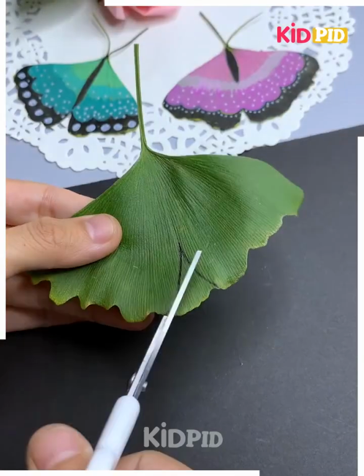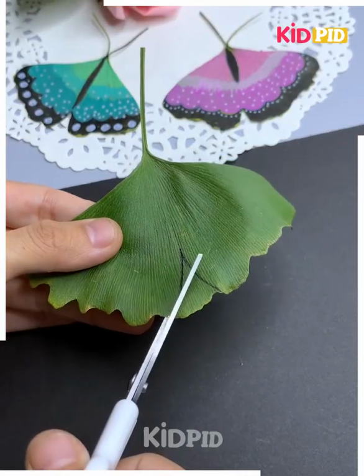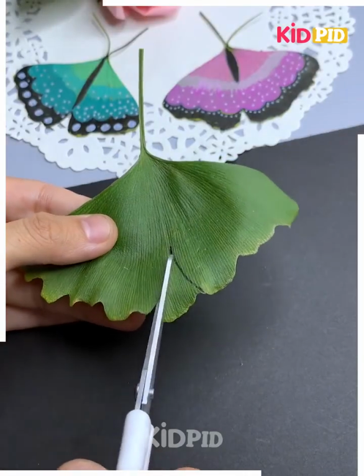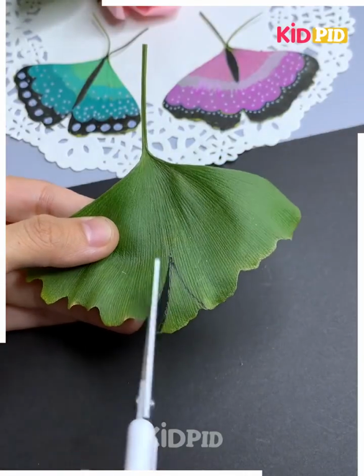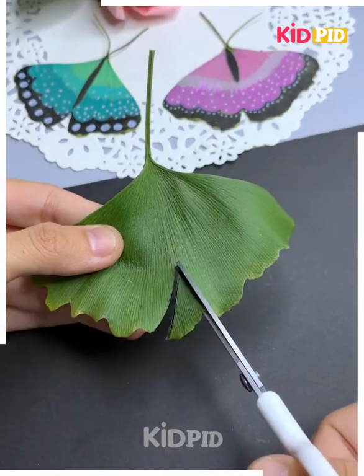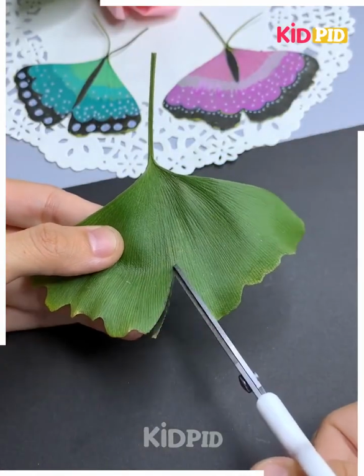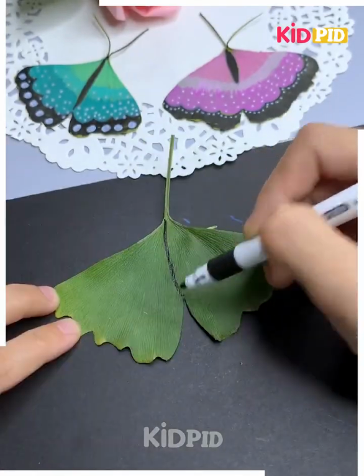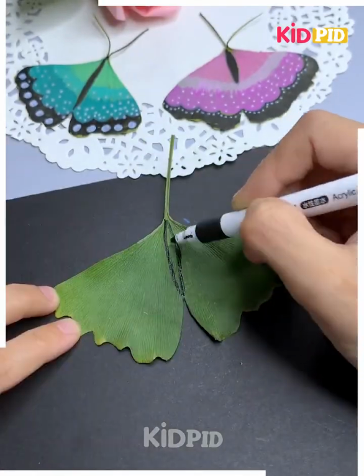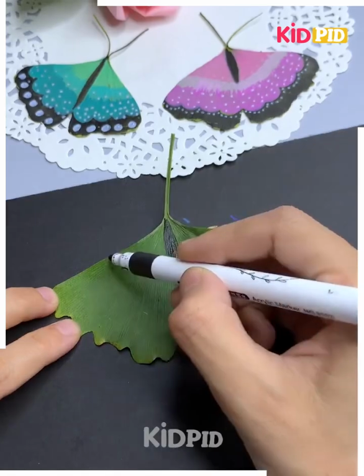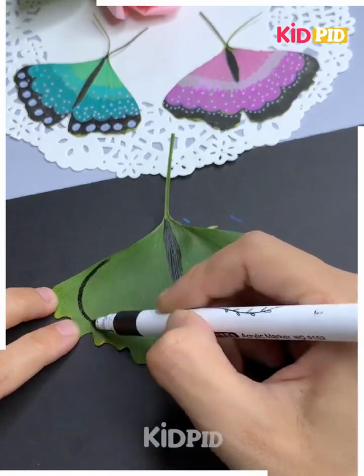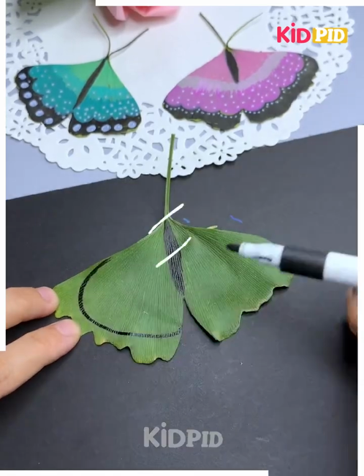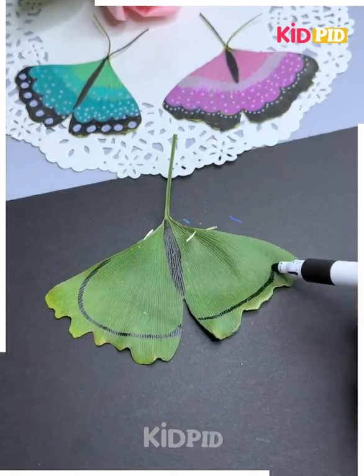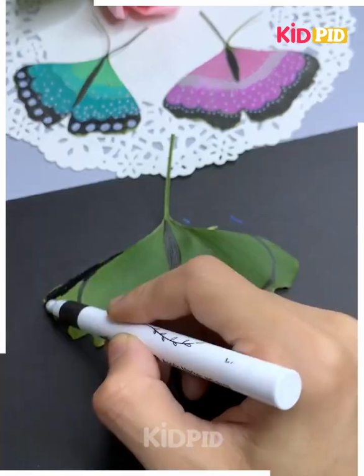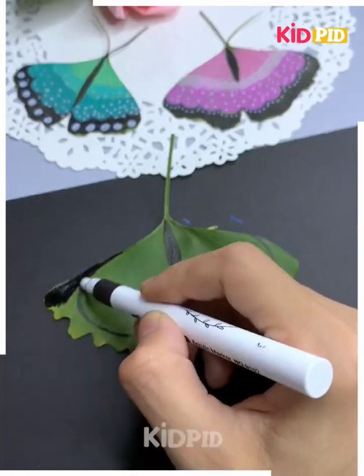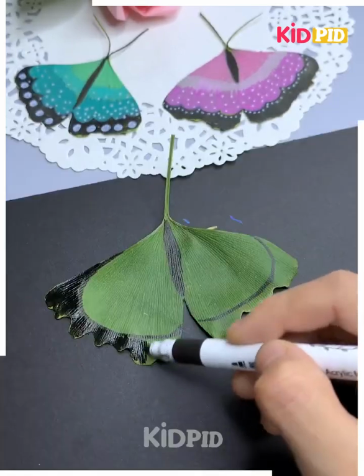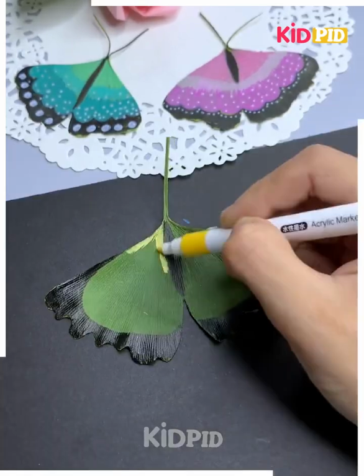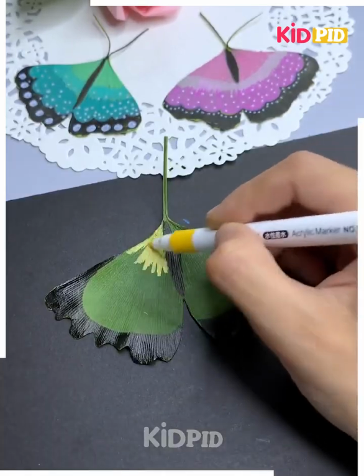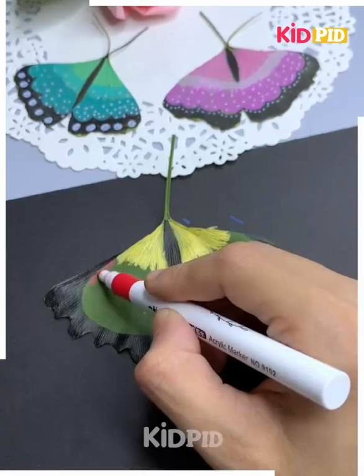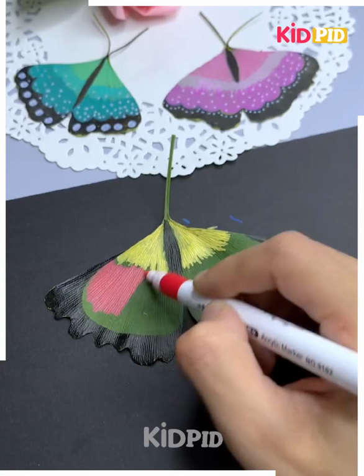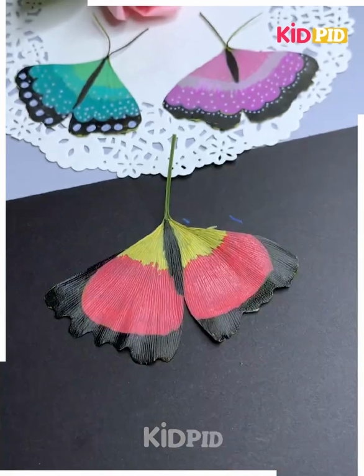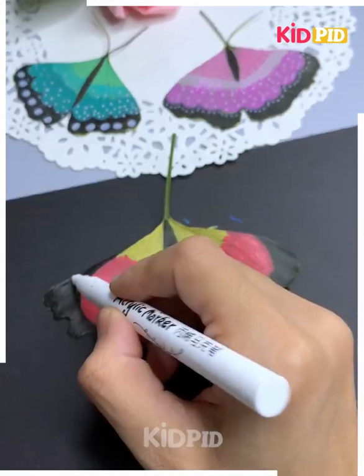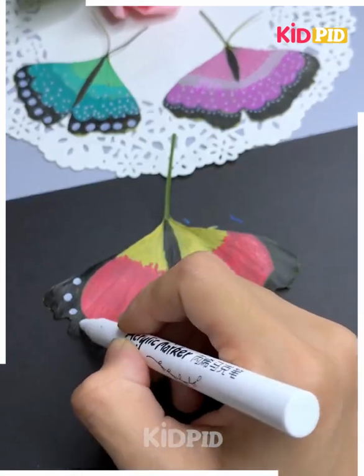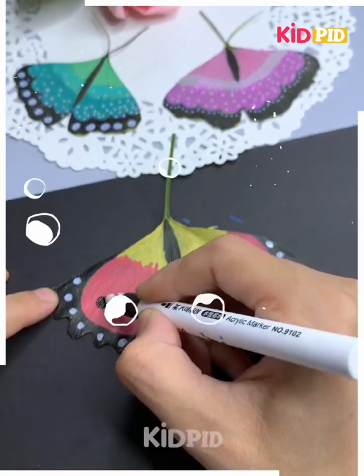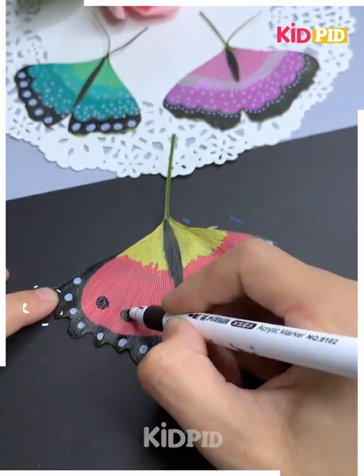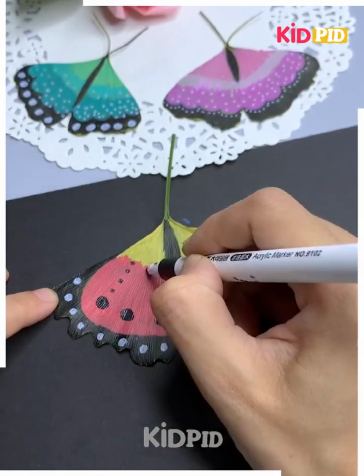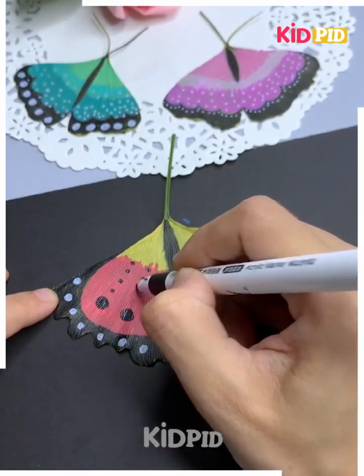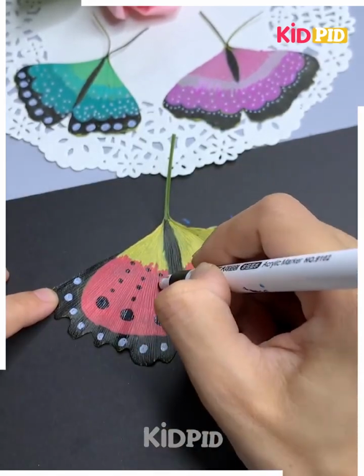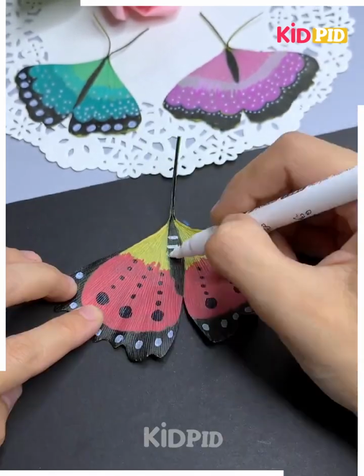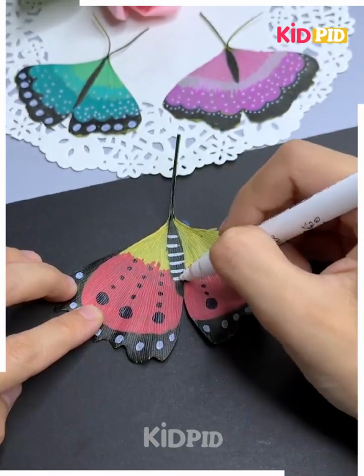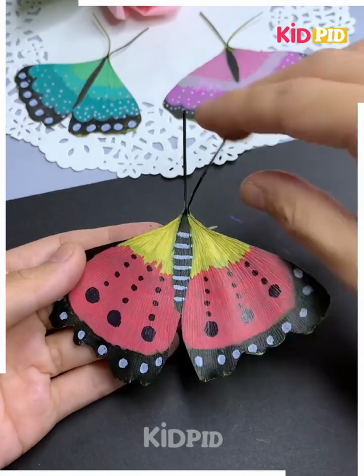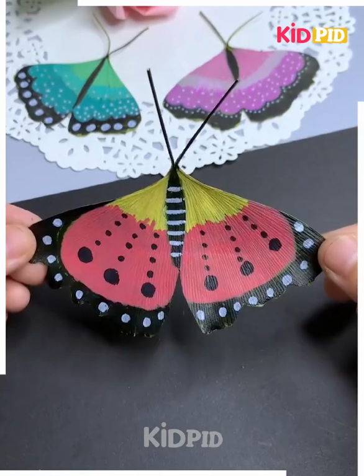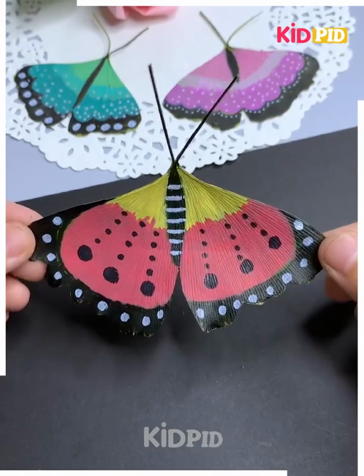Next, take a leaf and then cut out a V shape in the center. Using a marker, make a line in the center. Make an oval shape at the bottom and then color the bottom in black. Color the top in yellow and pink accordingly and then add multiple designs to it. We will be making a butterfly as such. You may make this in multiple colors as we have as well.